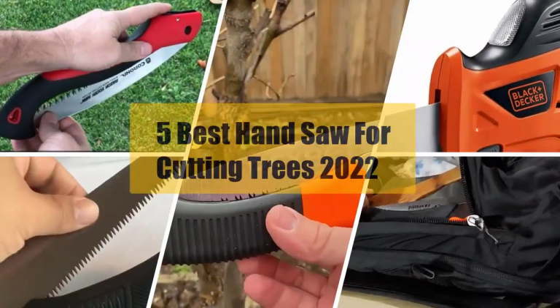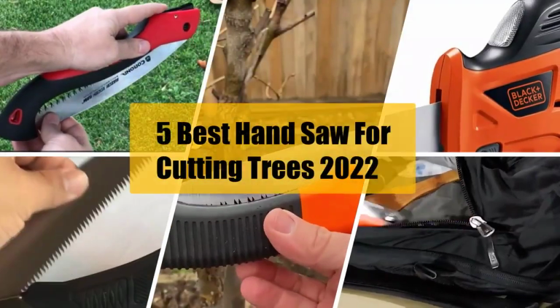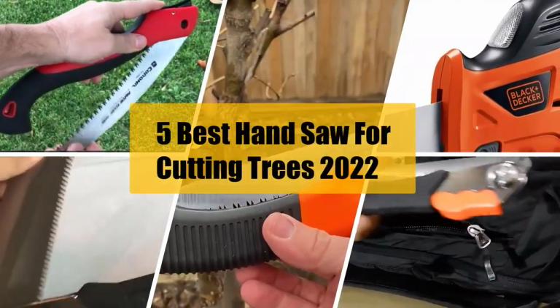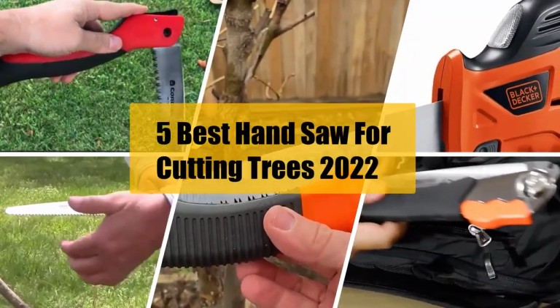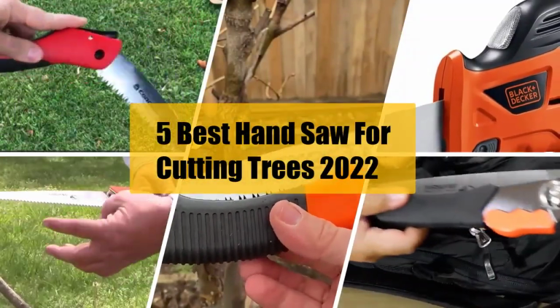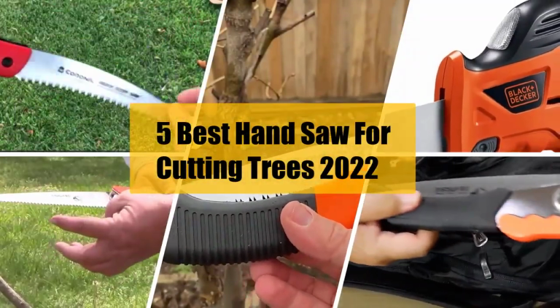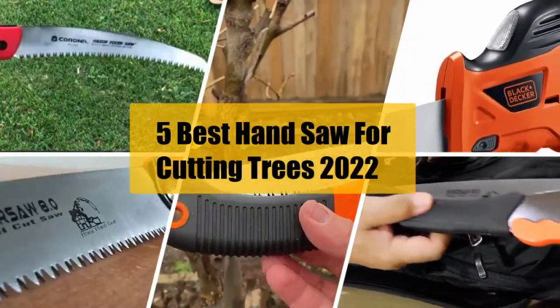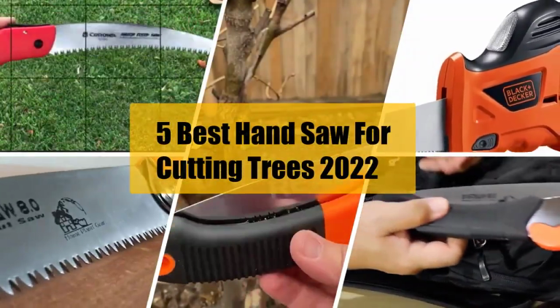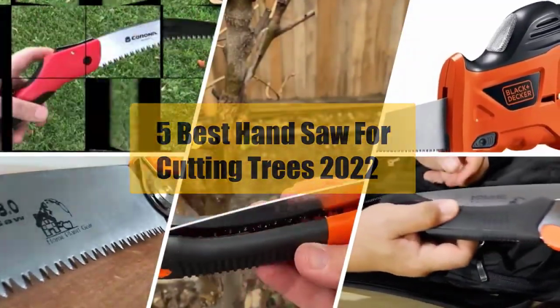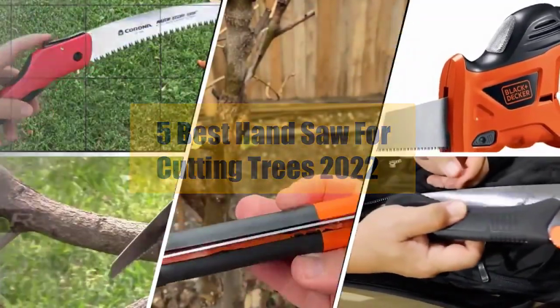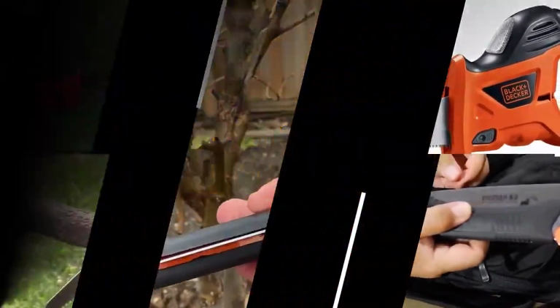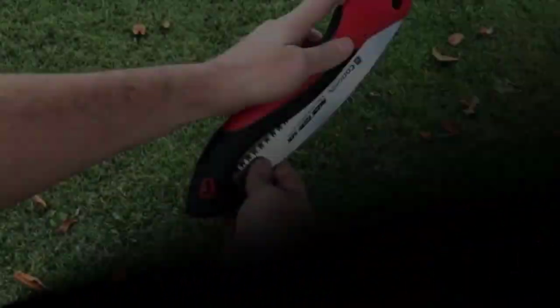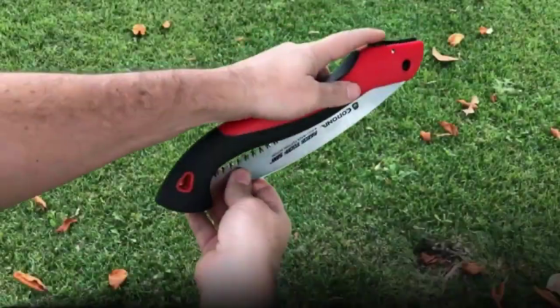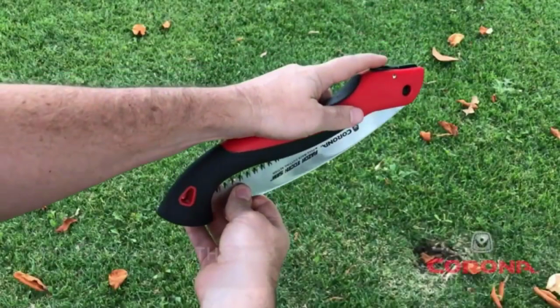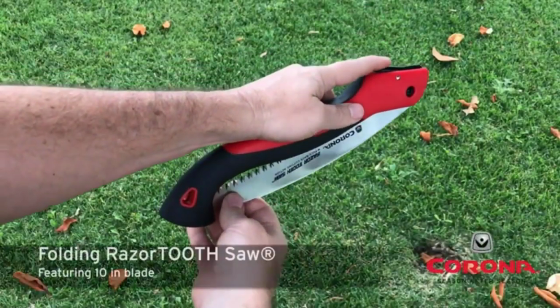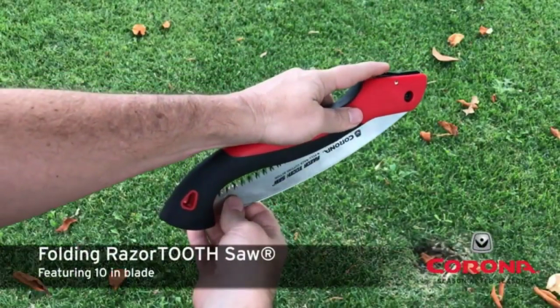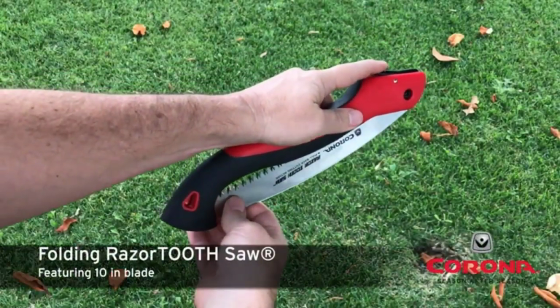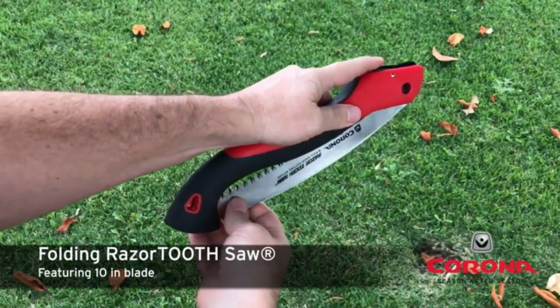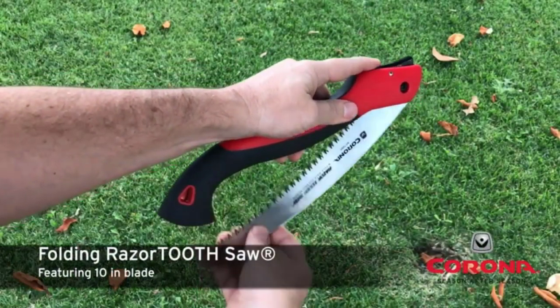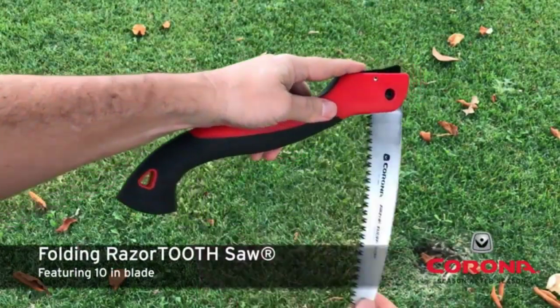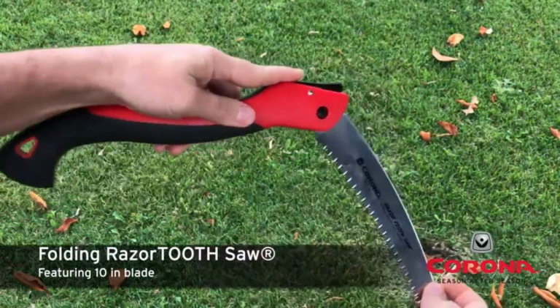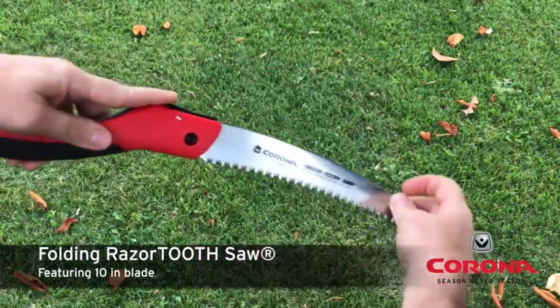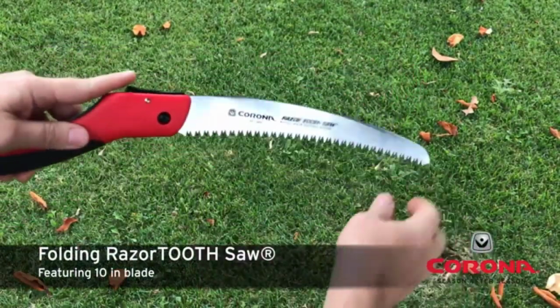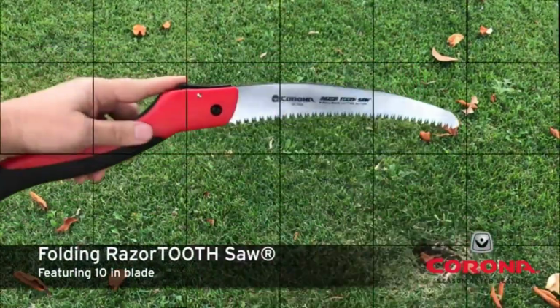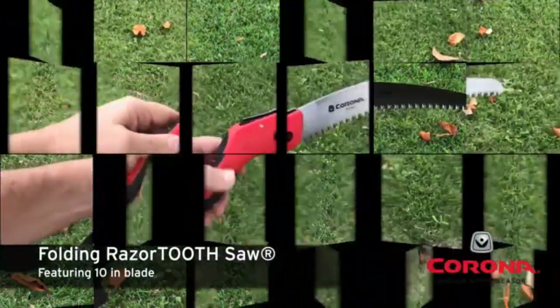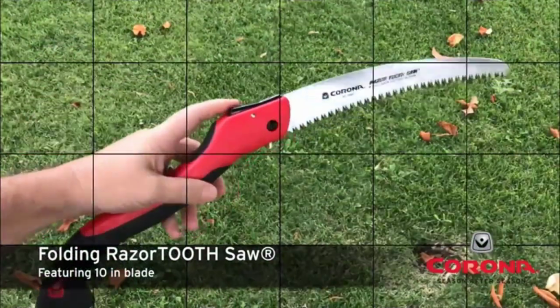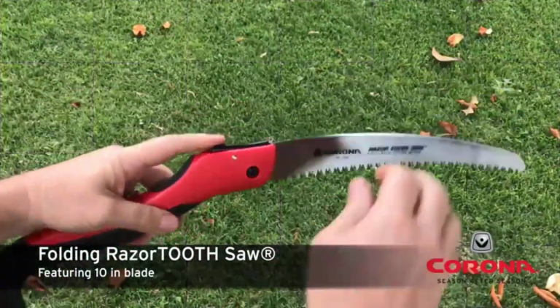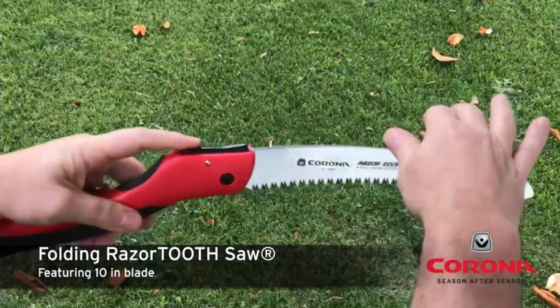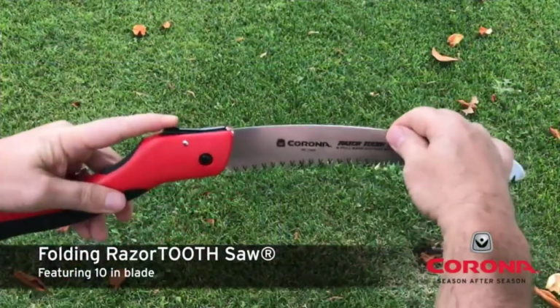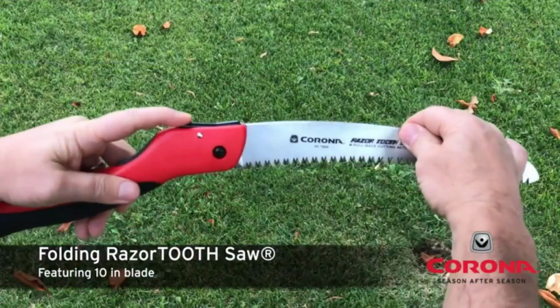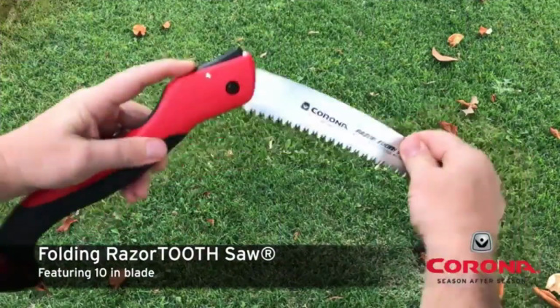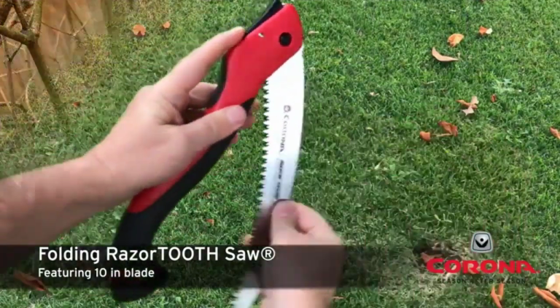Best Hand Saw for Cutting Trees 2022. Looking for the best hand saw for cutting trees? Here are all the best ones on the market, with pros, cons, and how to use them properly.